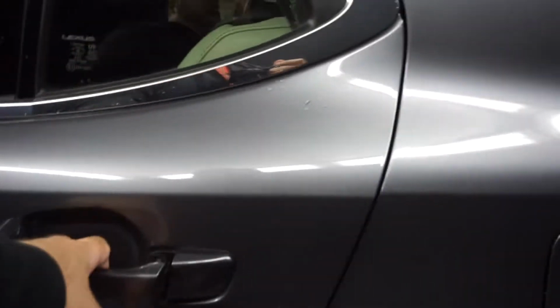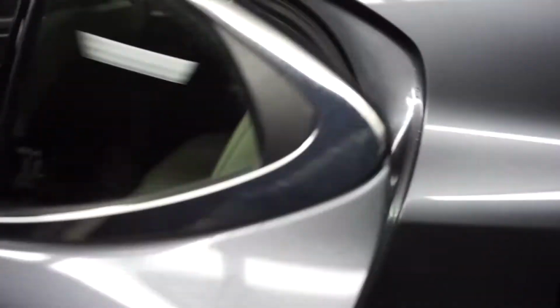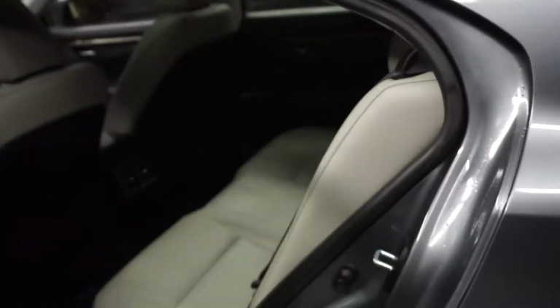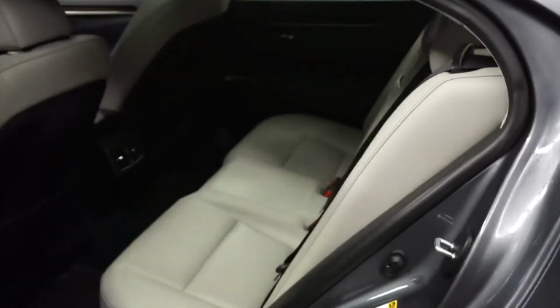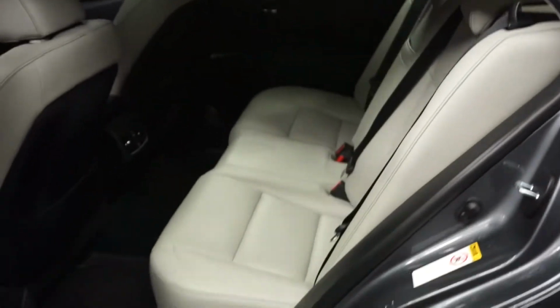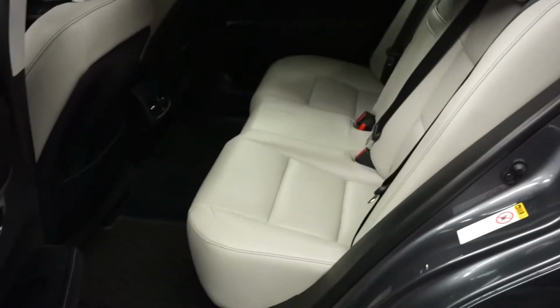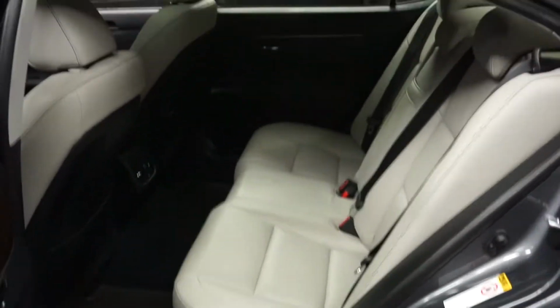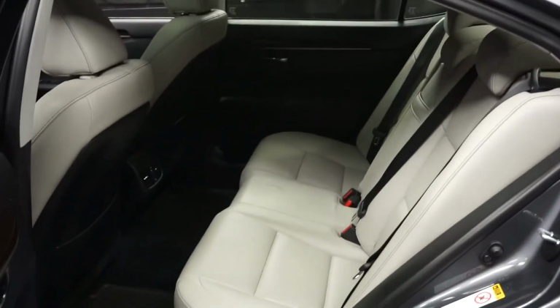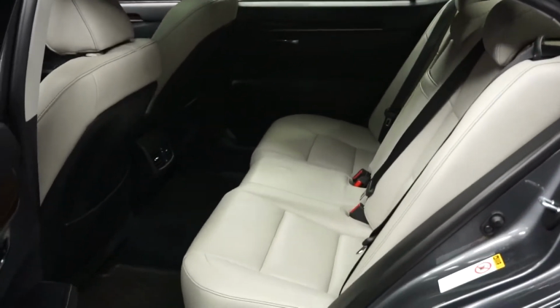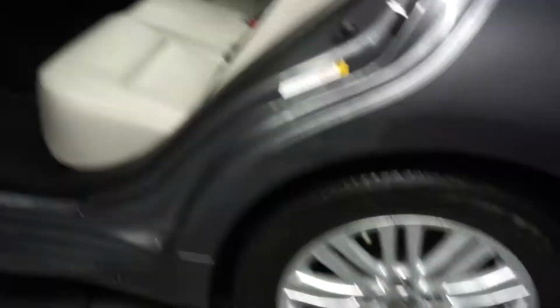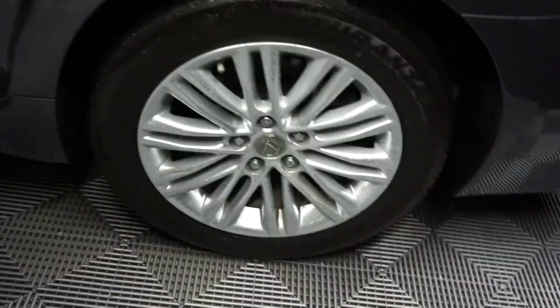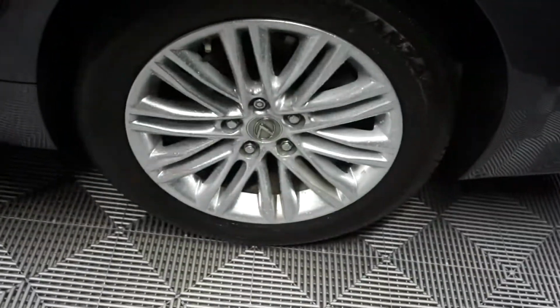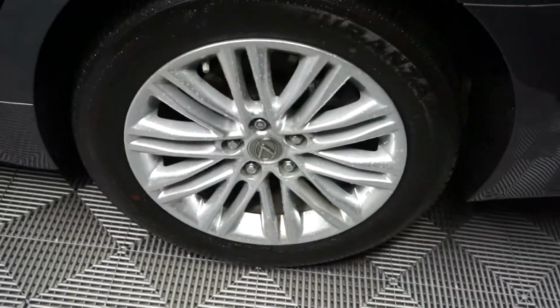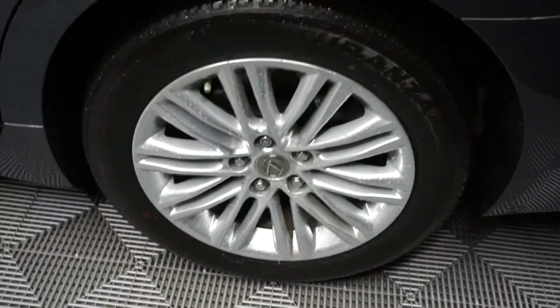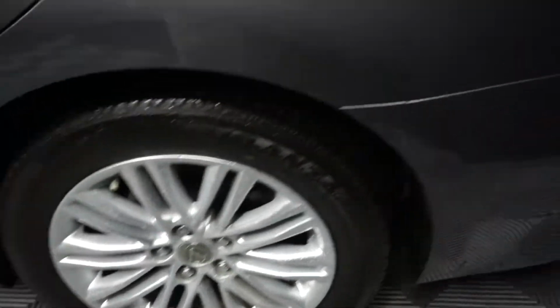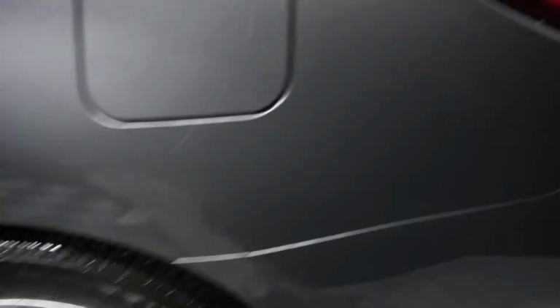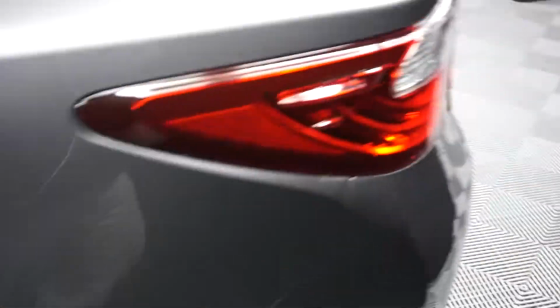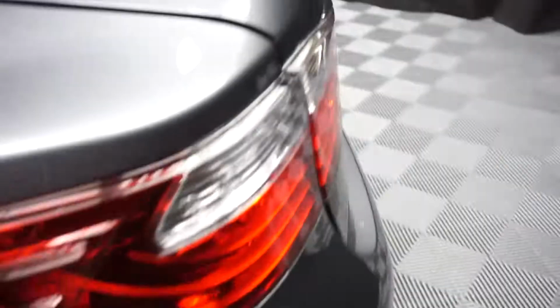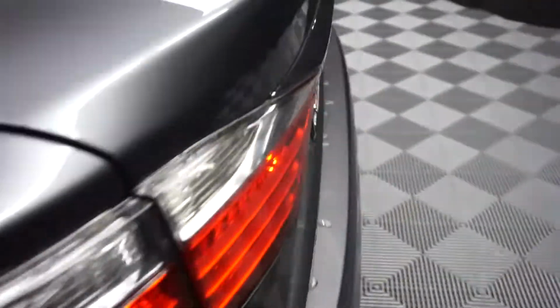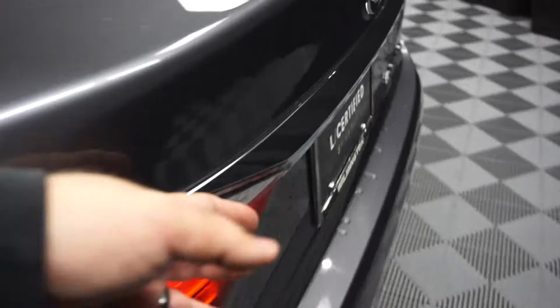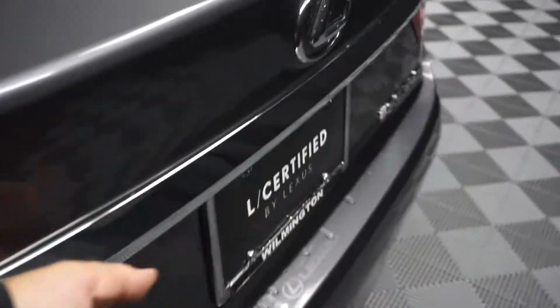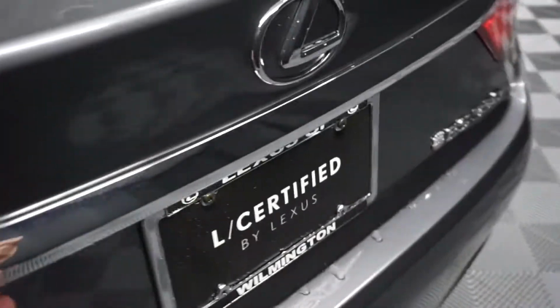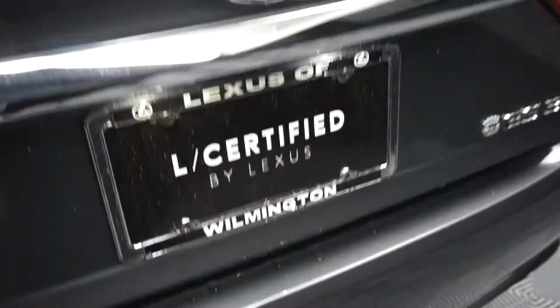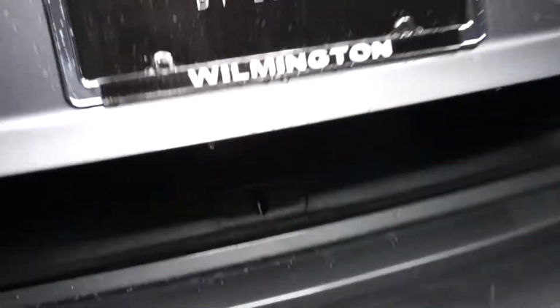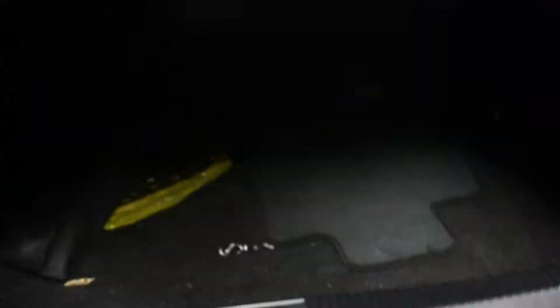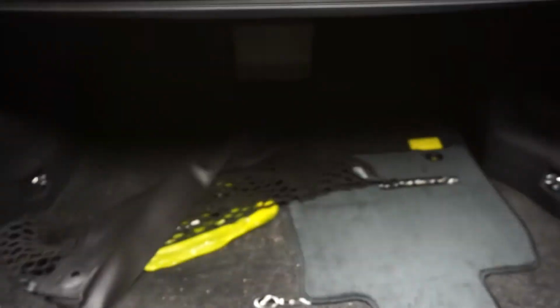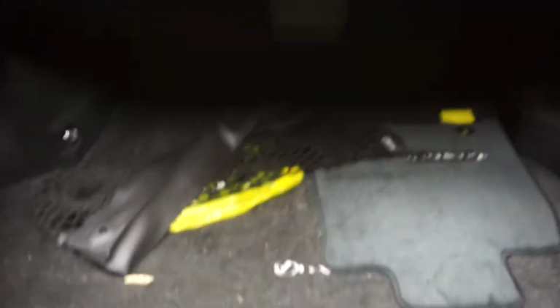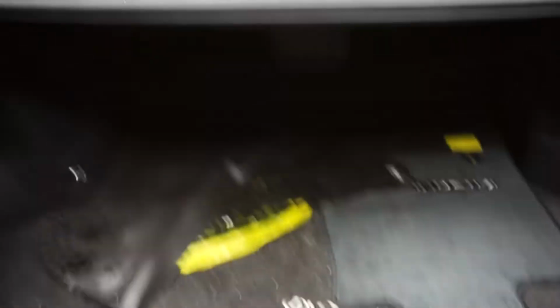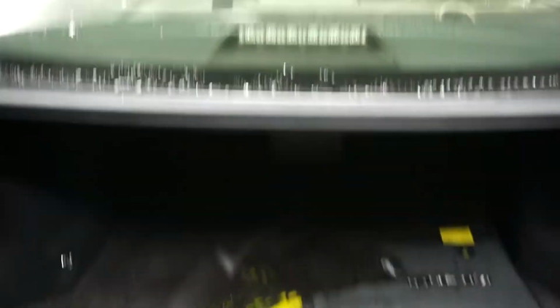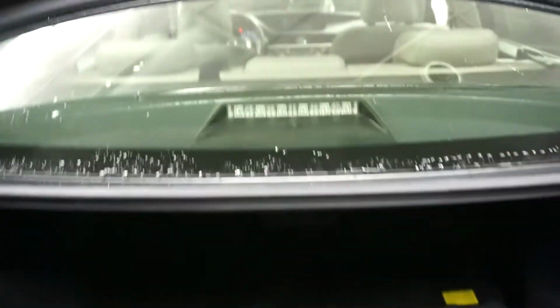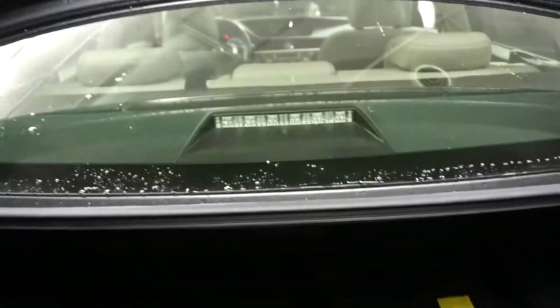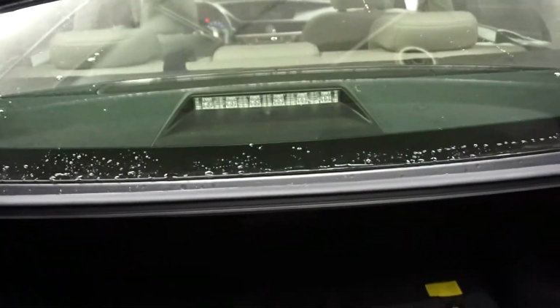You got plenty of room here in the back seat. Lexus alloy wheels. You got plenty of room here in the trunk.